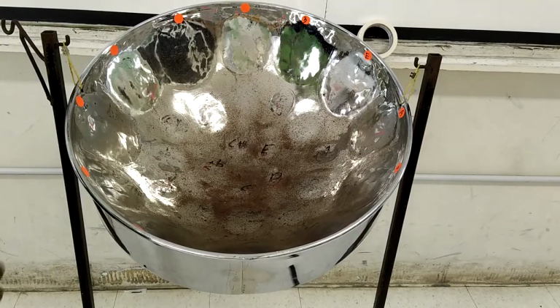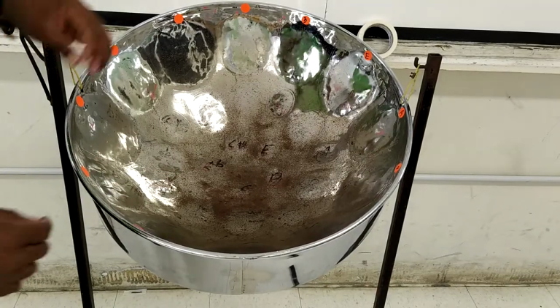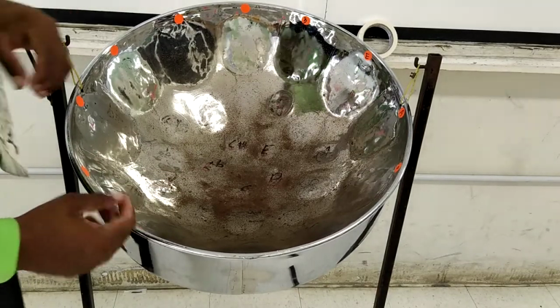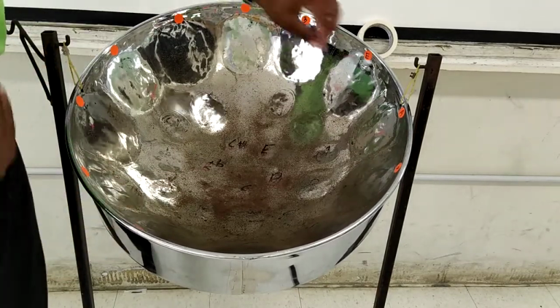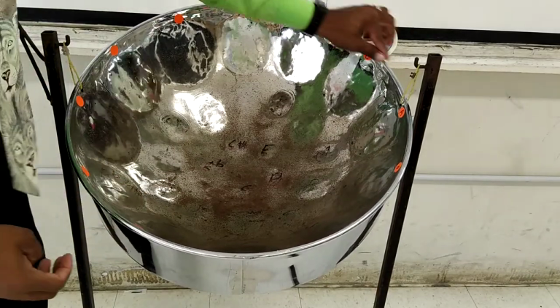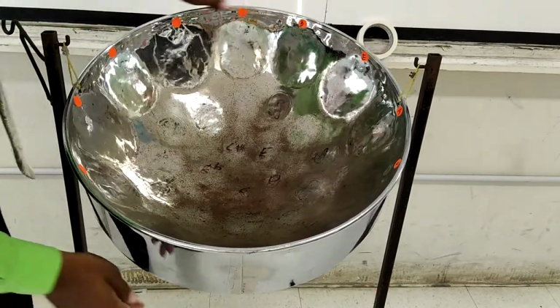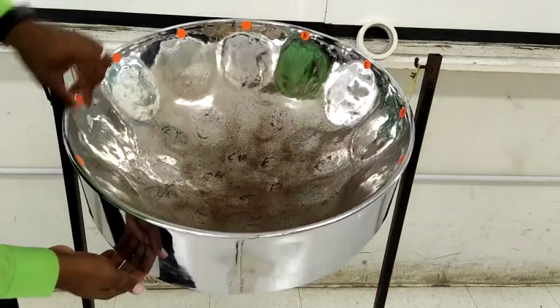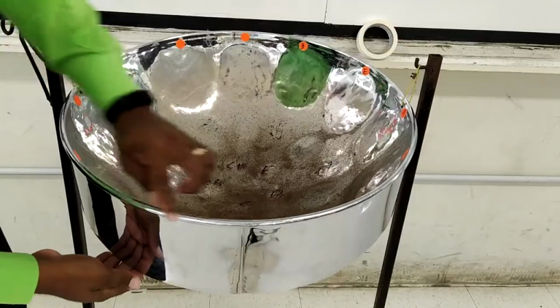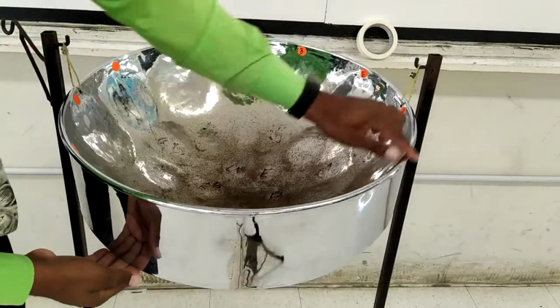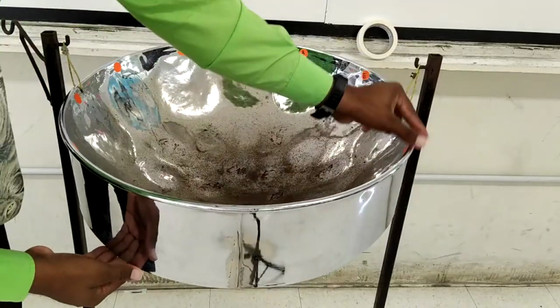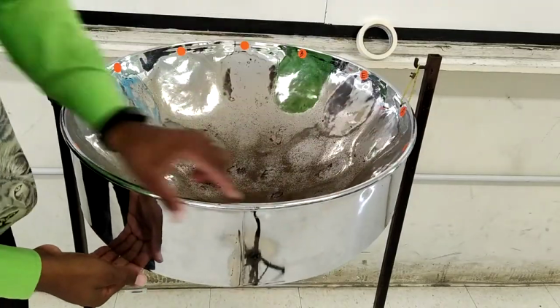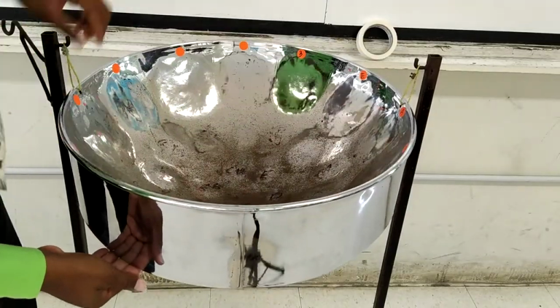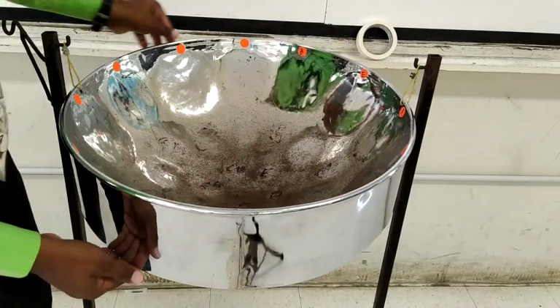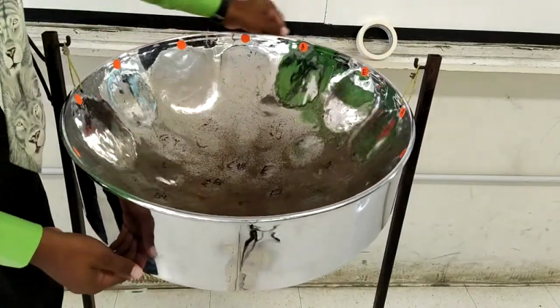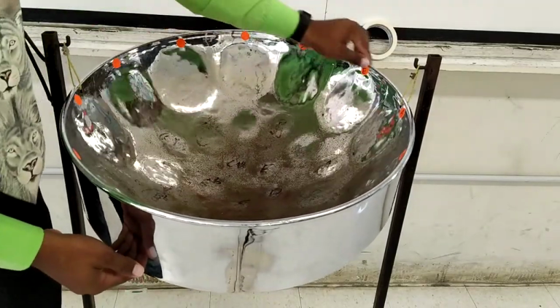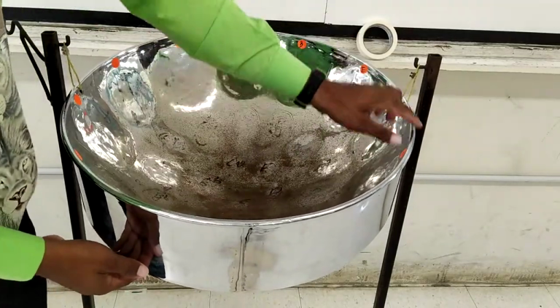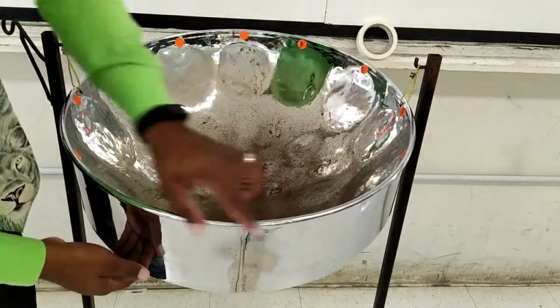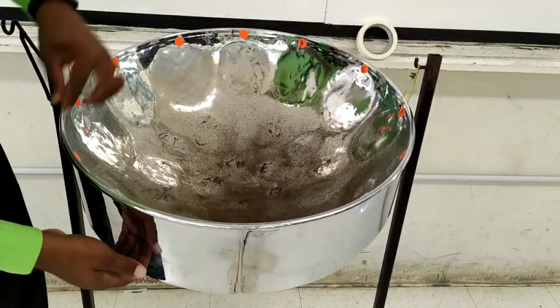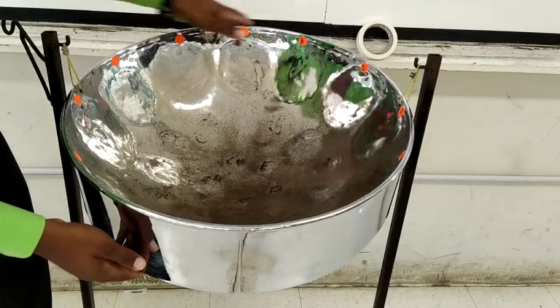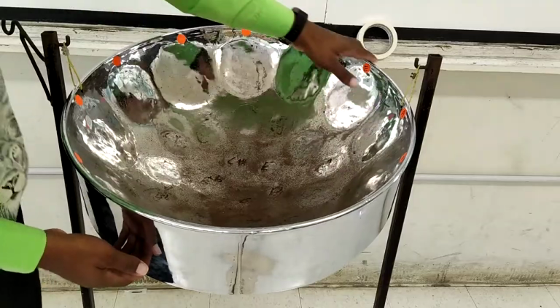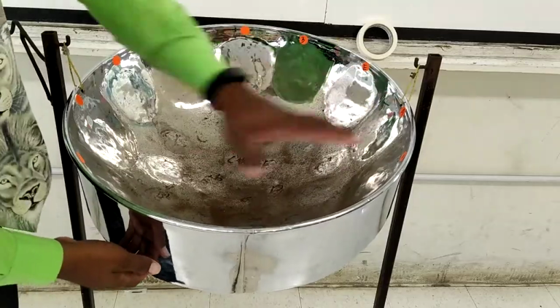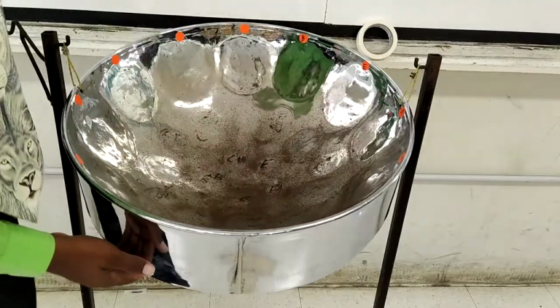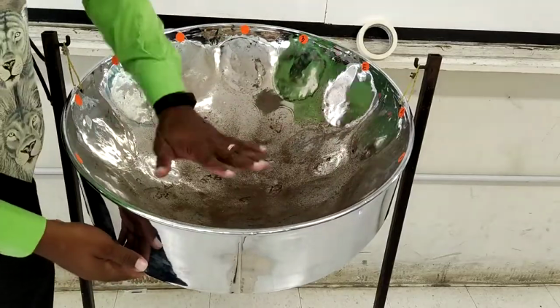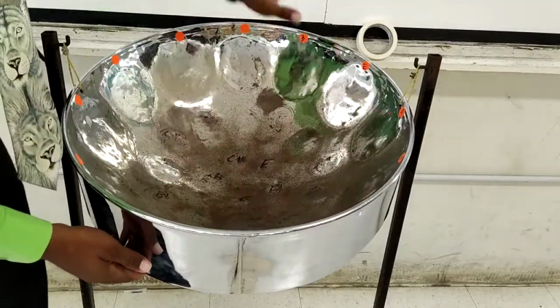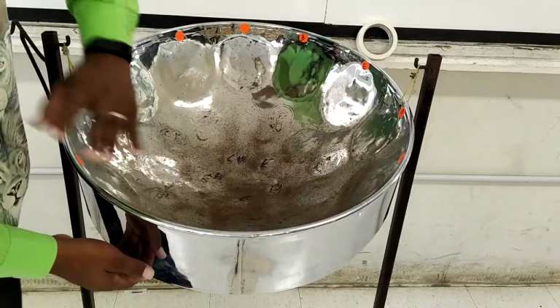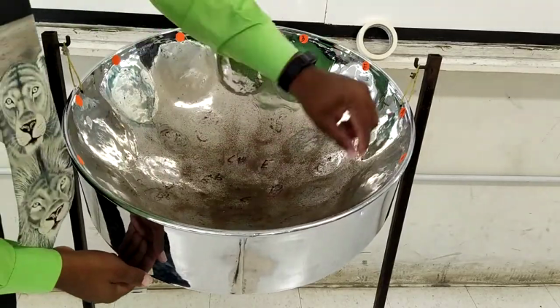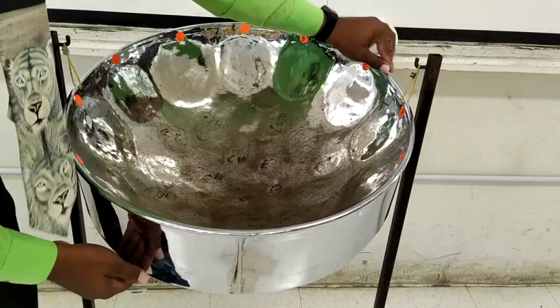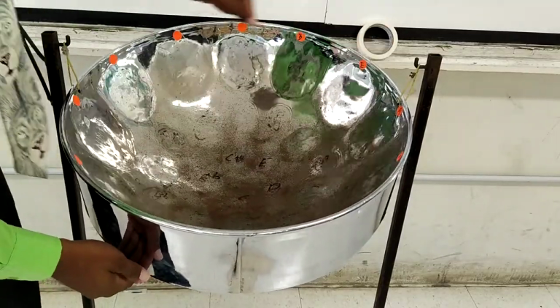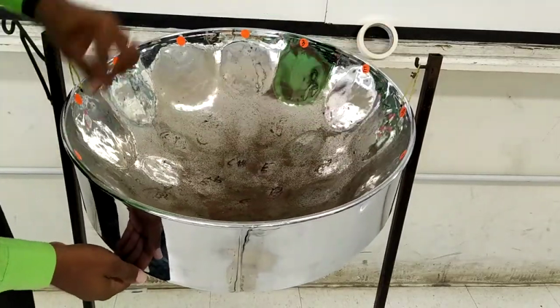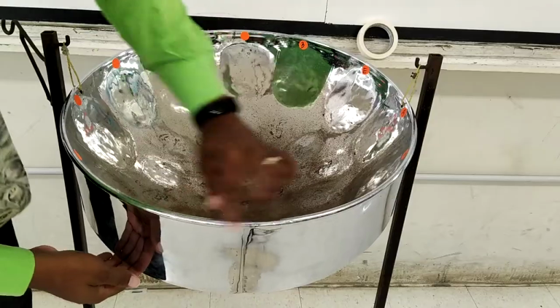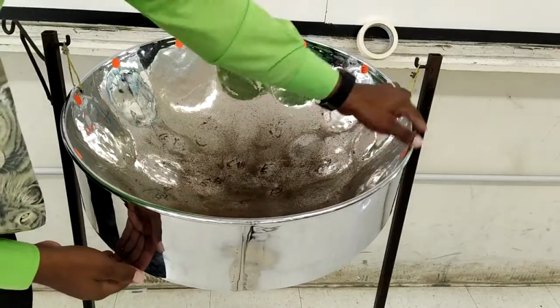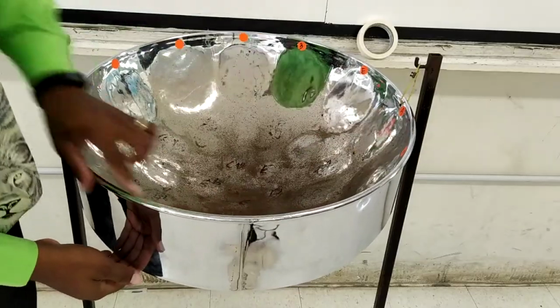Next, we have the ring of the steel pan. This is the area that holds the playing surface. After the pan has been sunk with a hammer, this is the top of the pan, referred to as the ring.